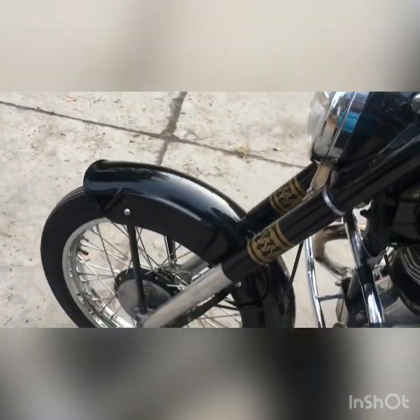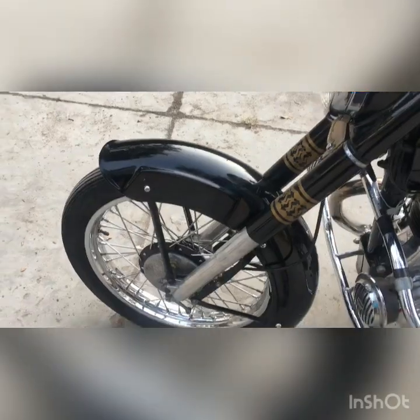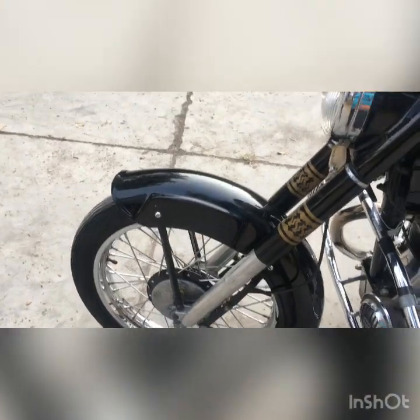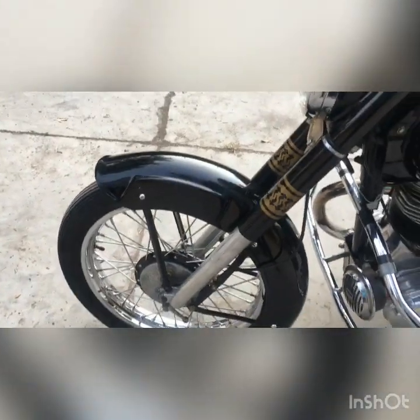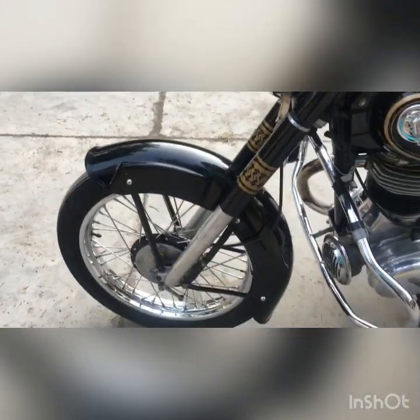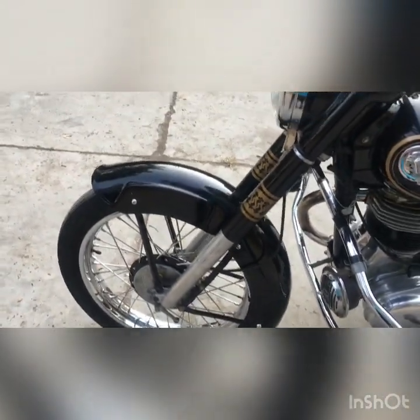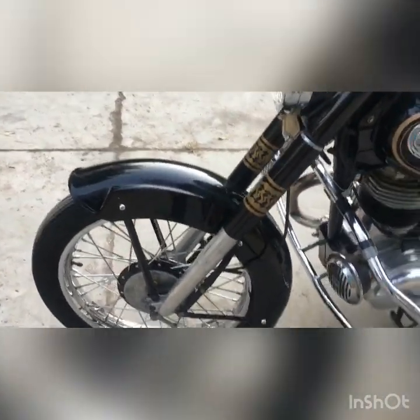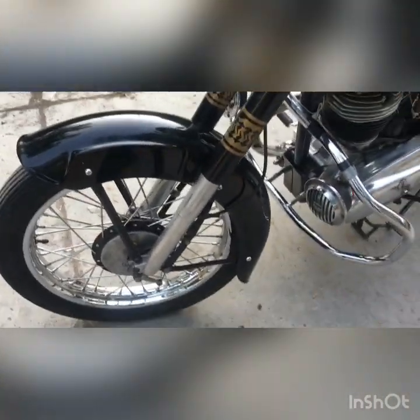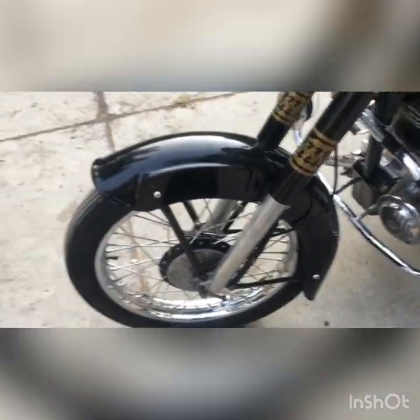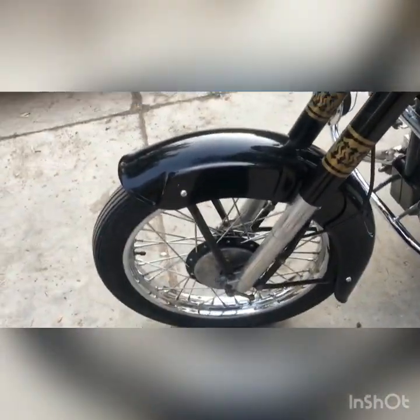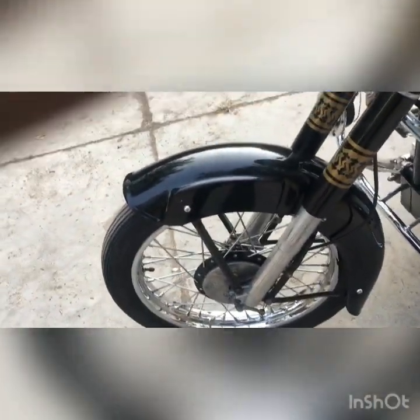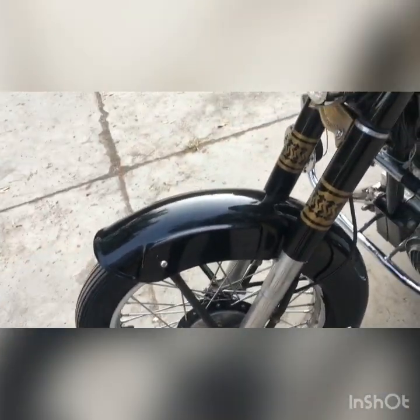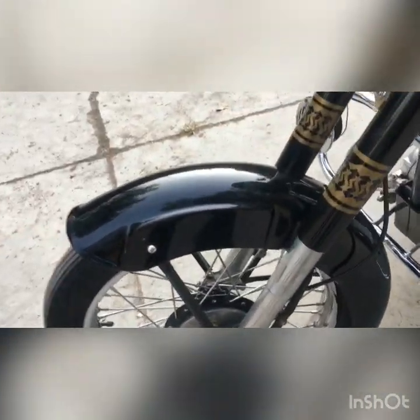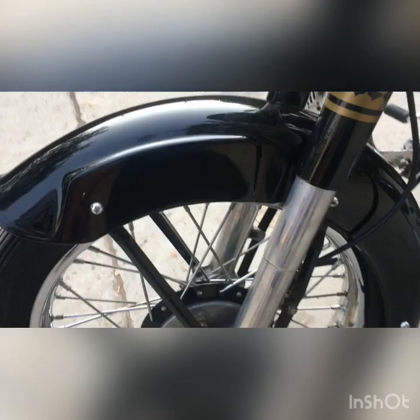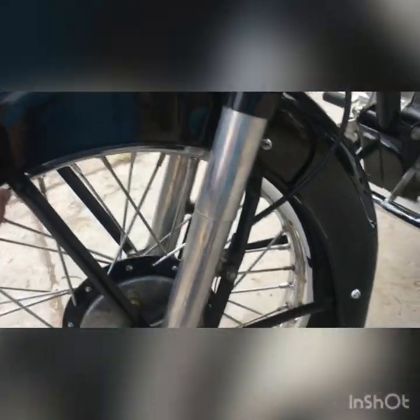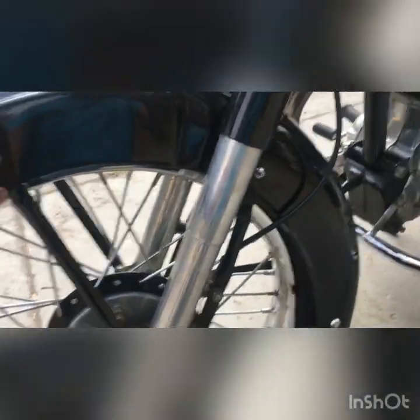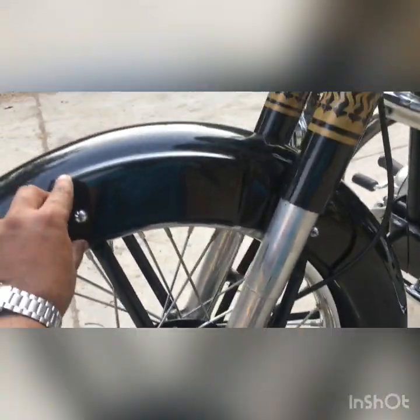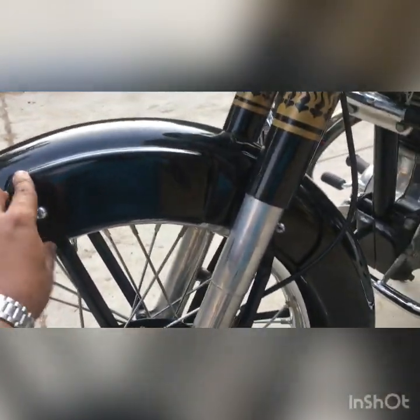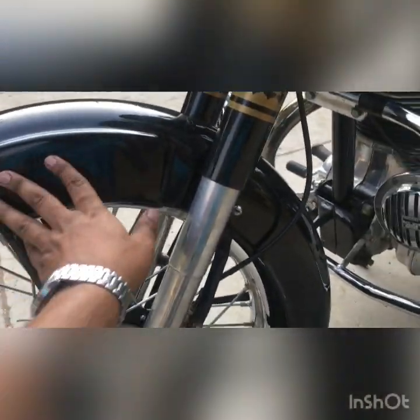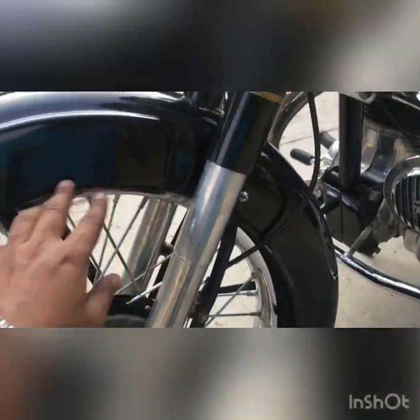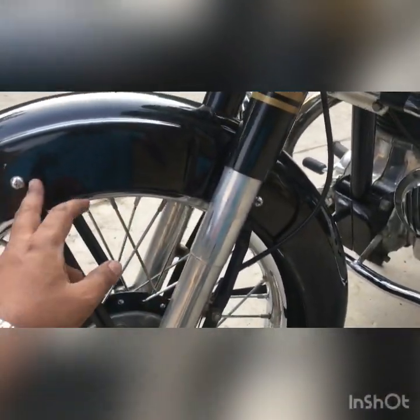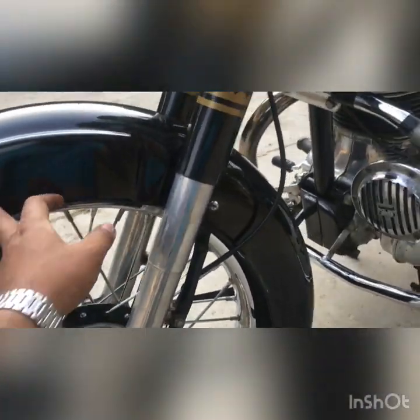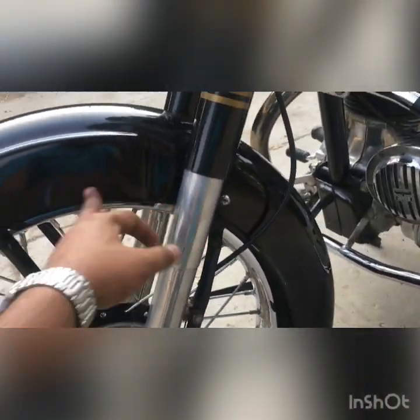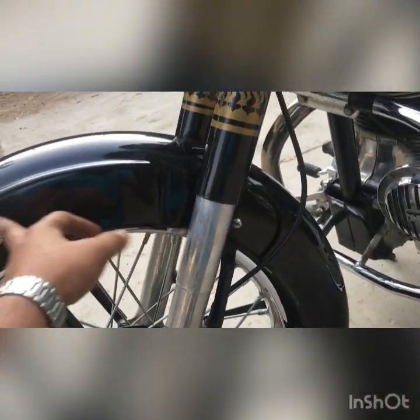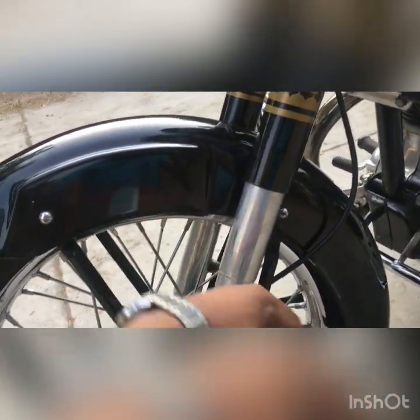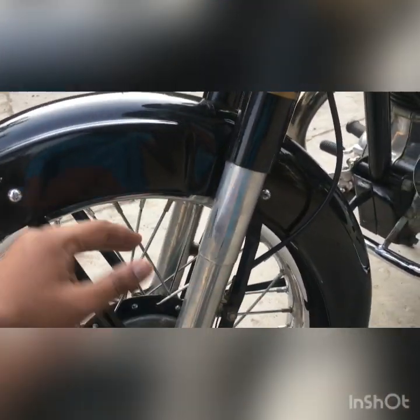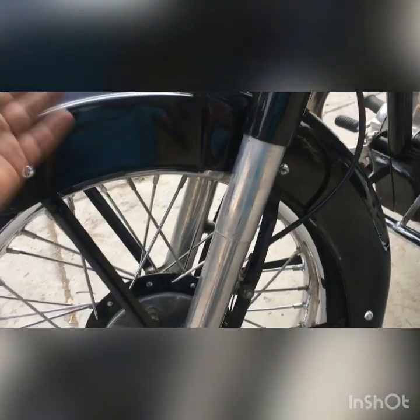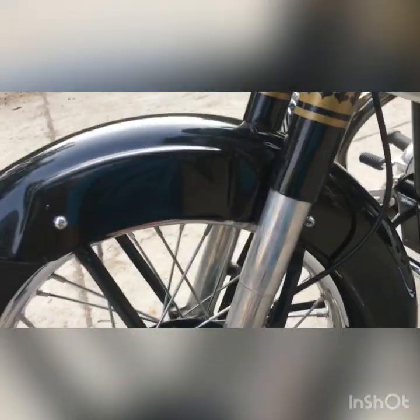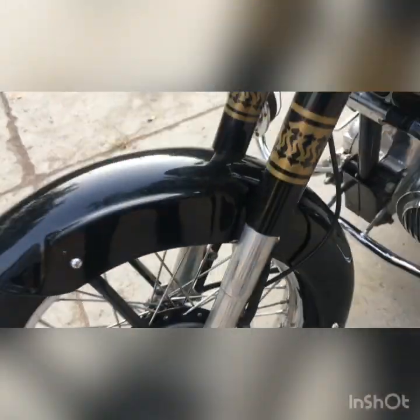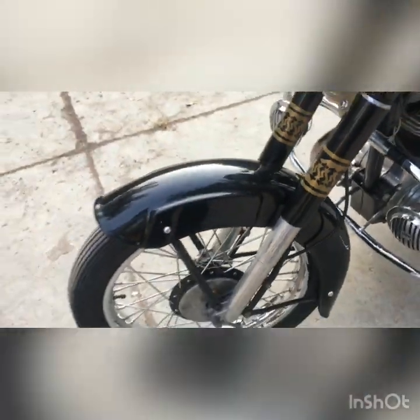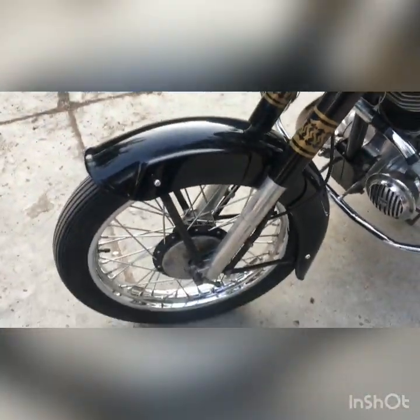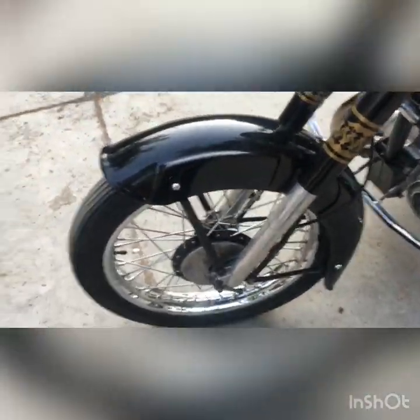This mudguard is called a Police Mudguard. At that time, the police used to have this kind of shape. They used to call it Police Mudguard, and there would be 'police' written here and on that side. This is a Police Mudguard.